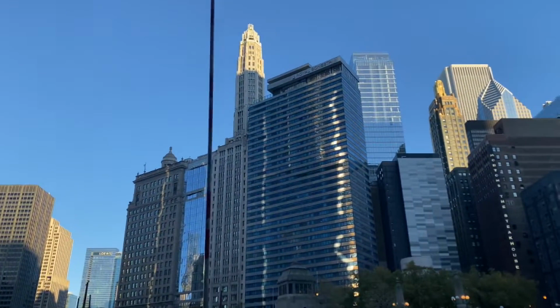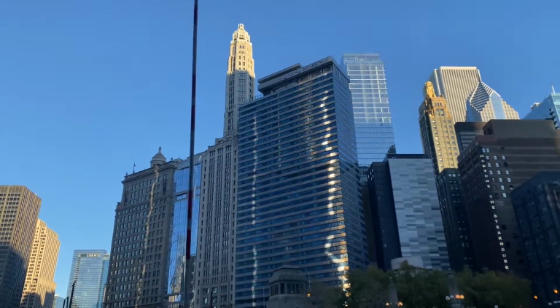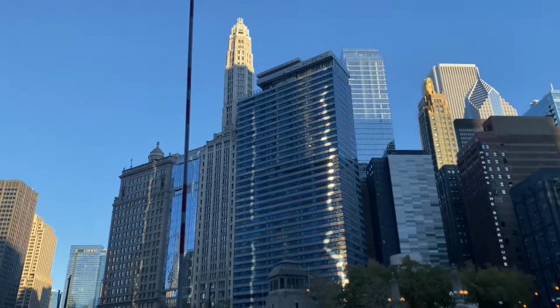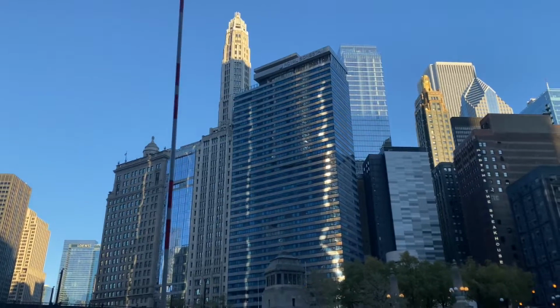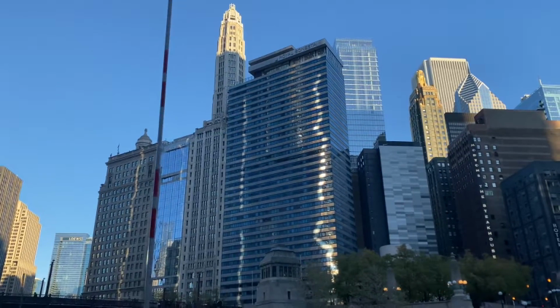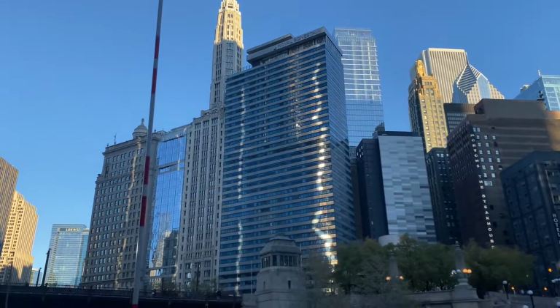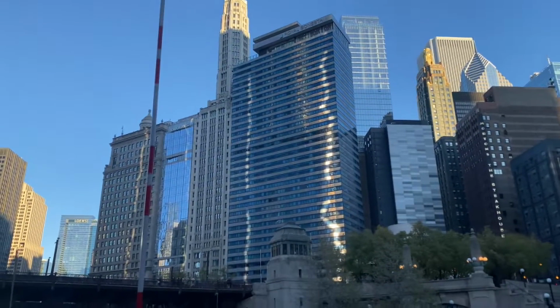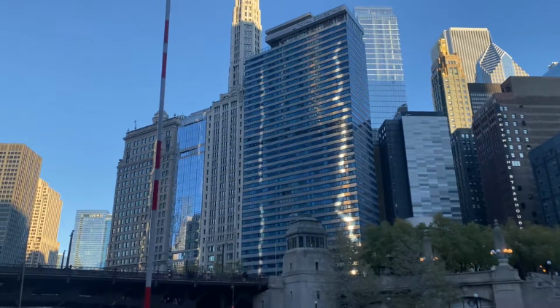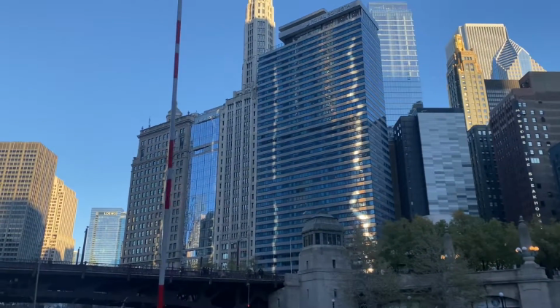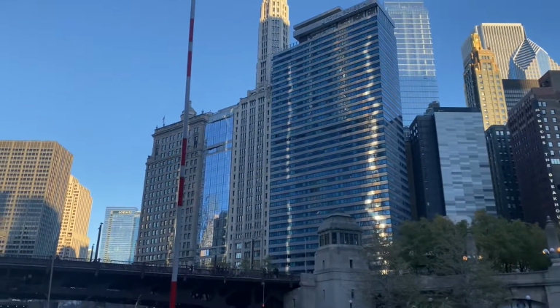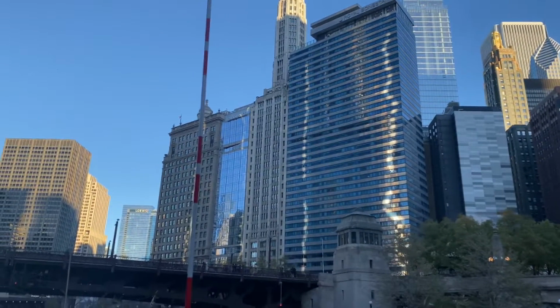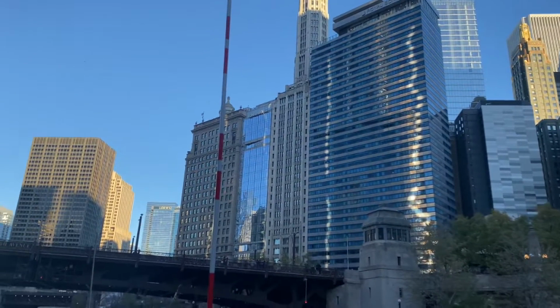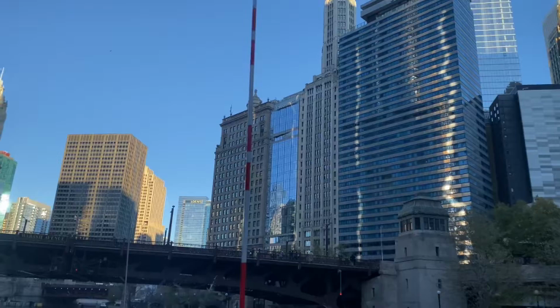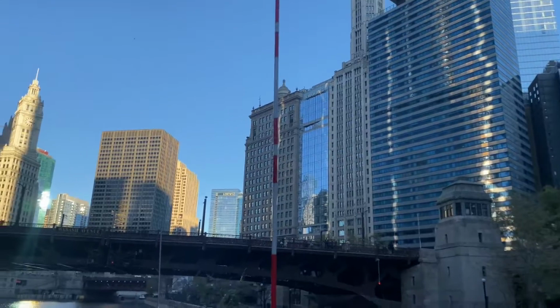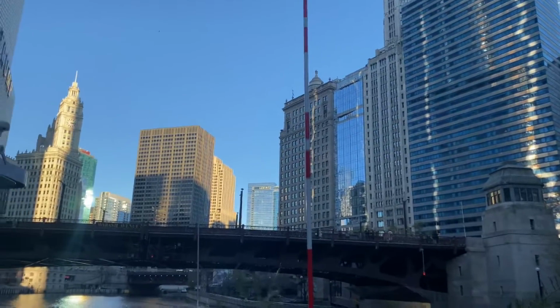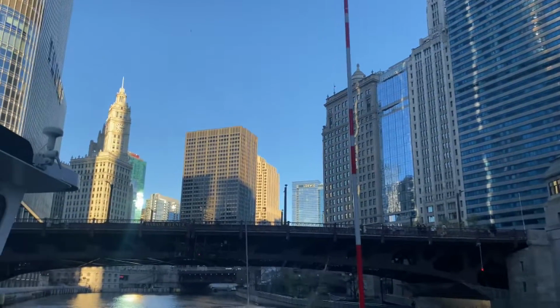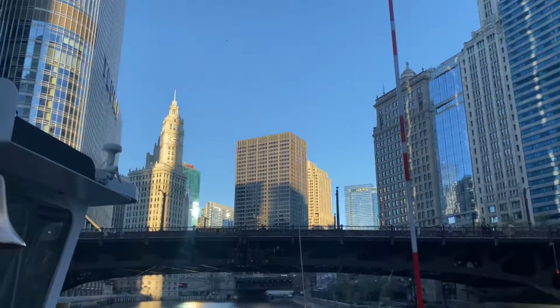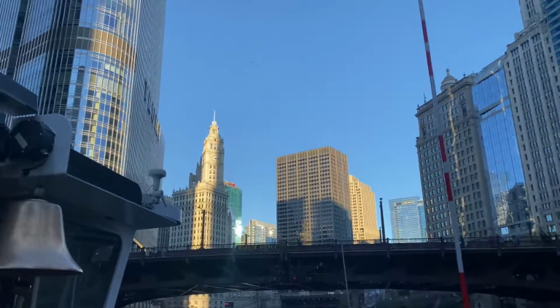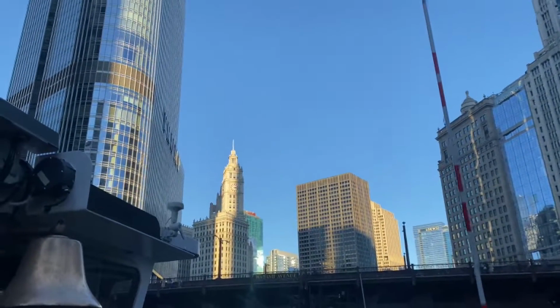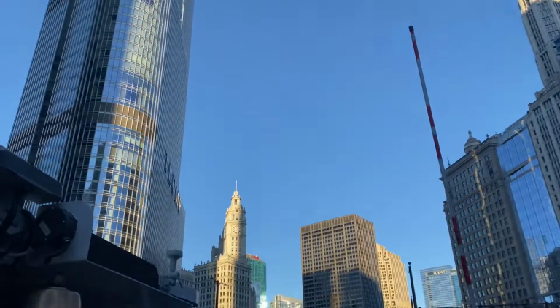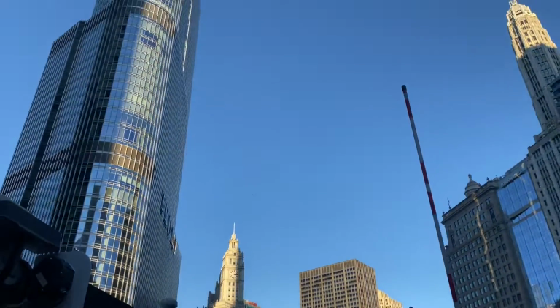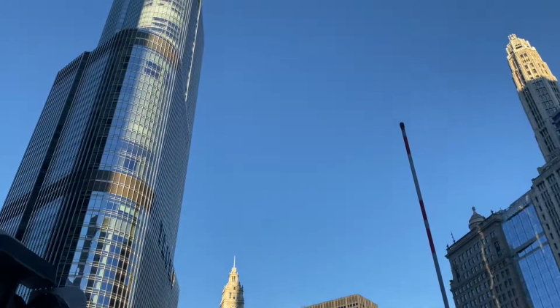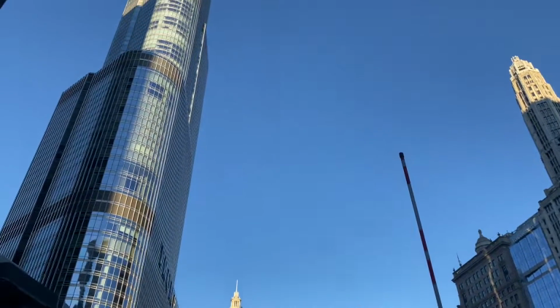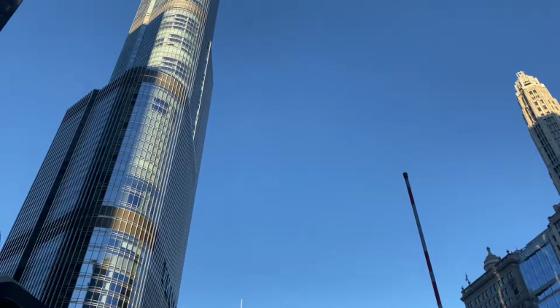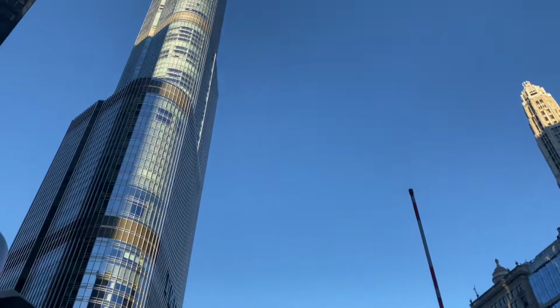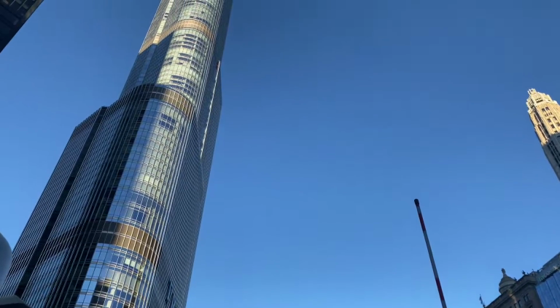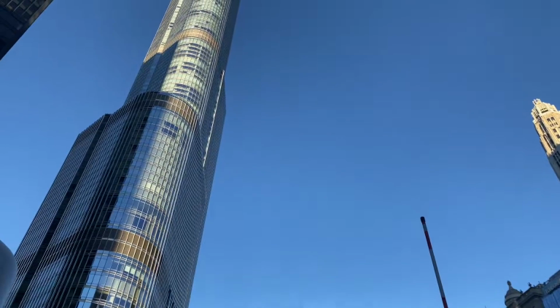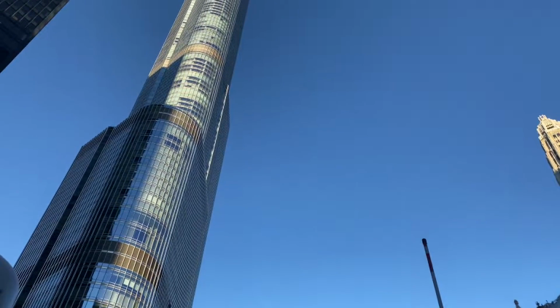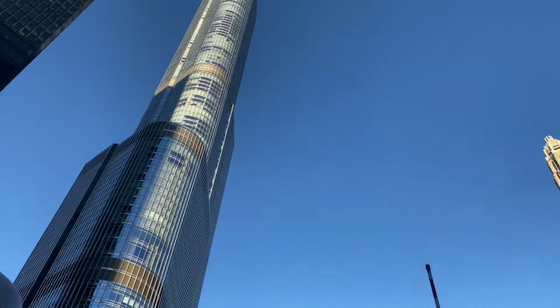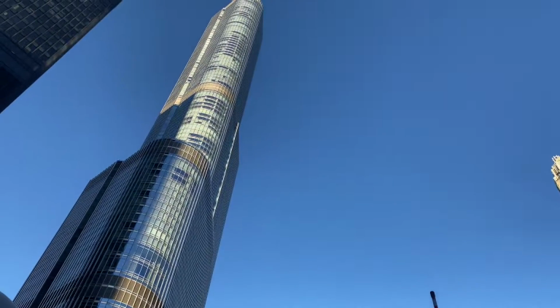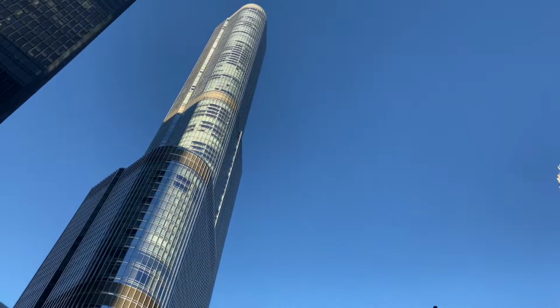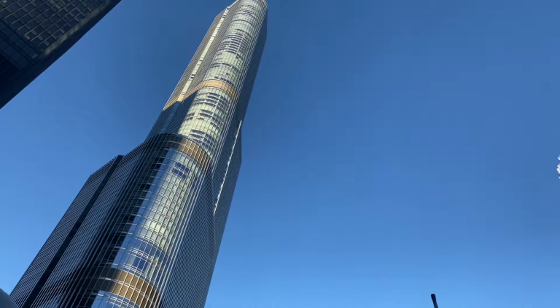And directly to its right, looking like a sharpened pencil or rocket ship at blastoff, is Prudential Plaza Number 2, 1990. Spires on buildings like that work just fine. Nice streetscape to our right.